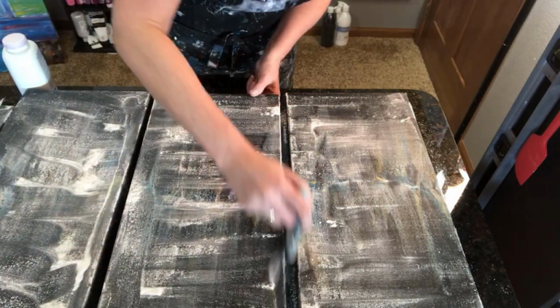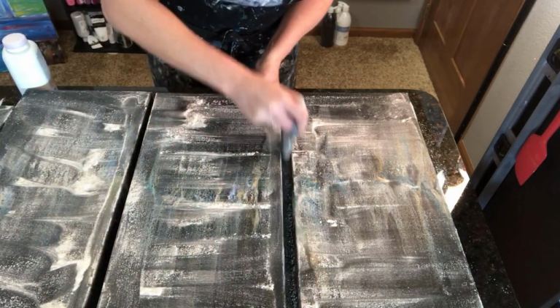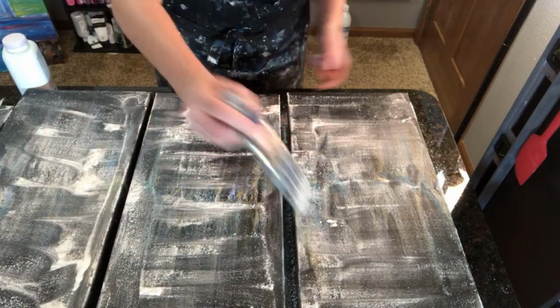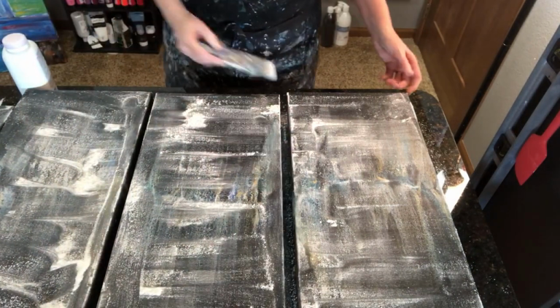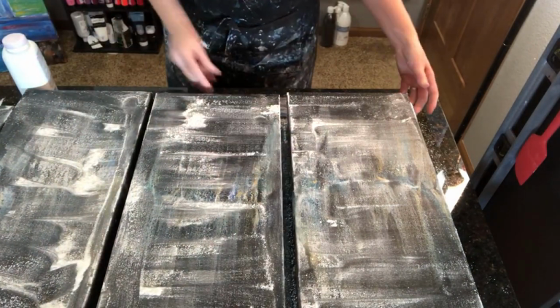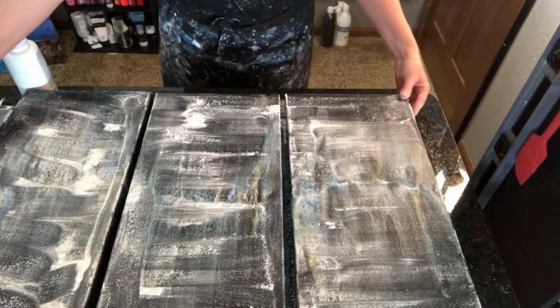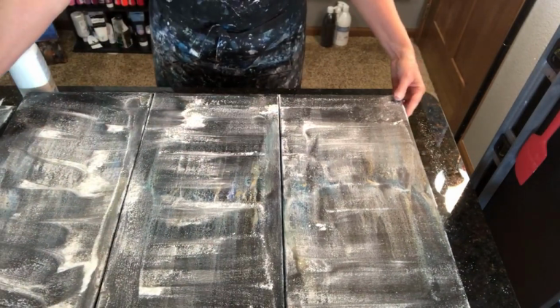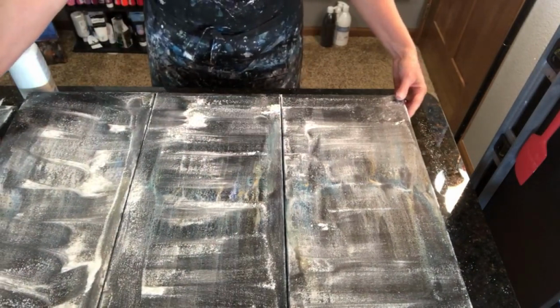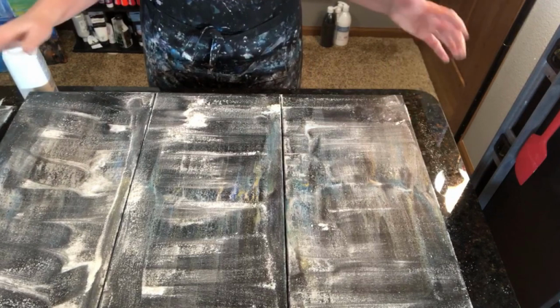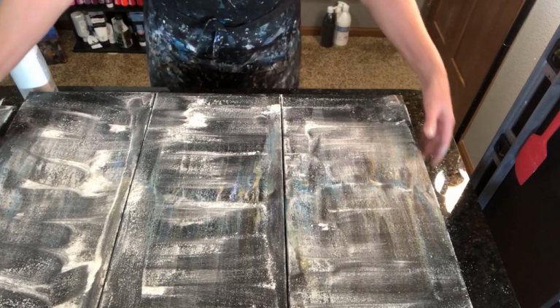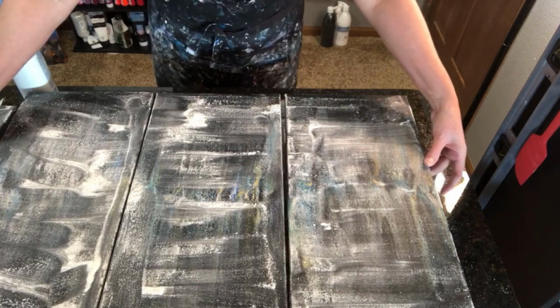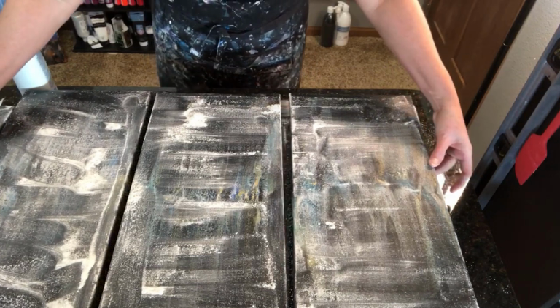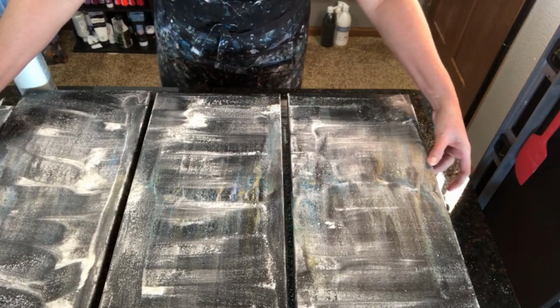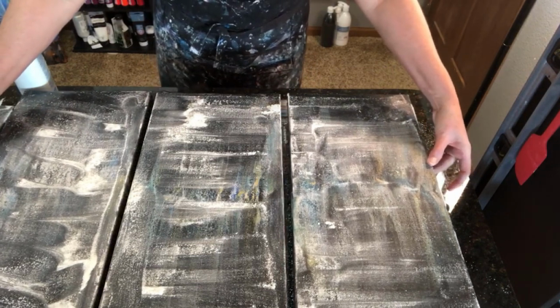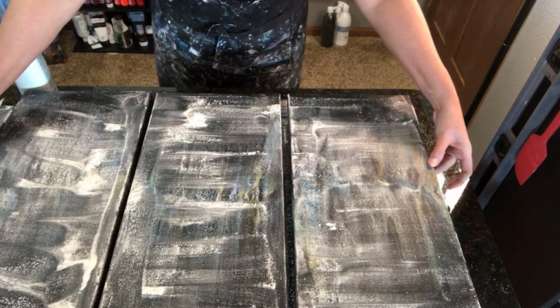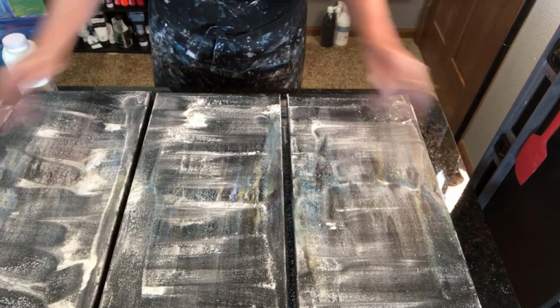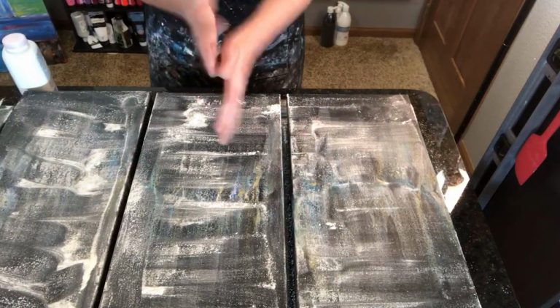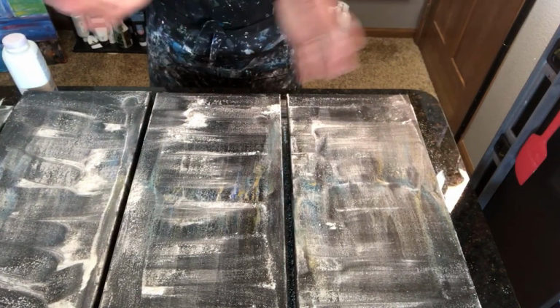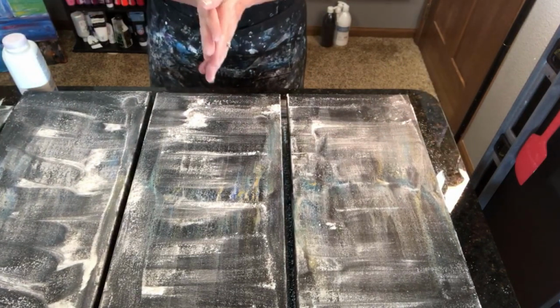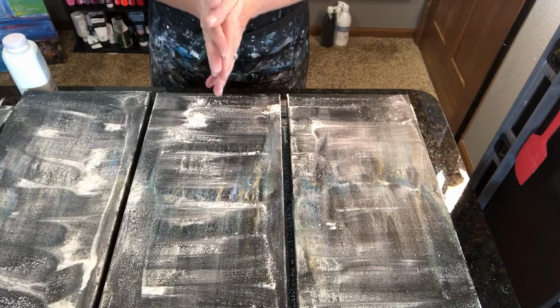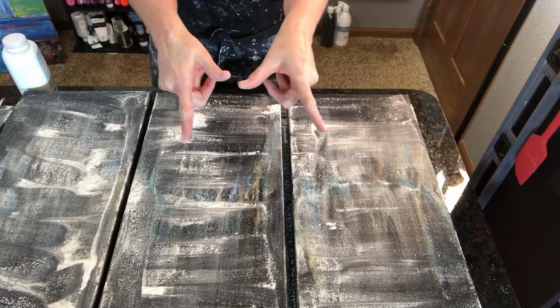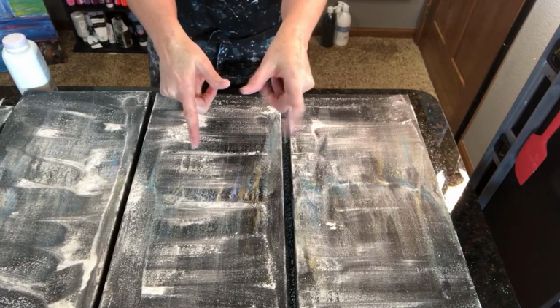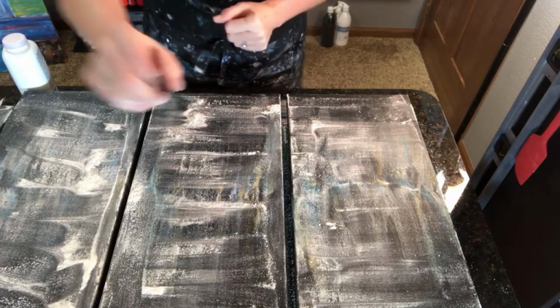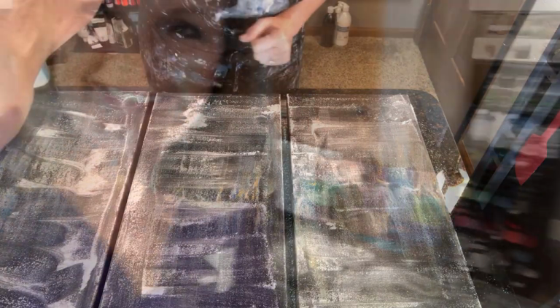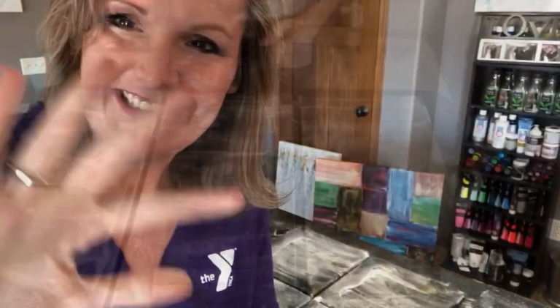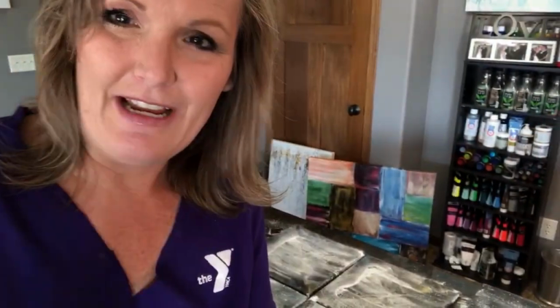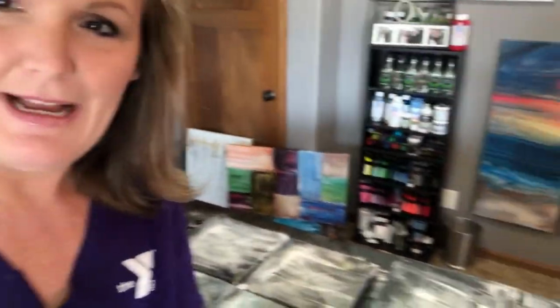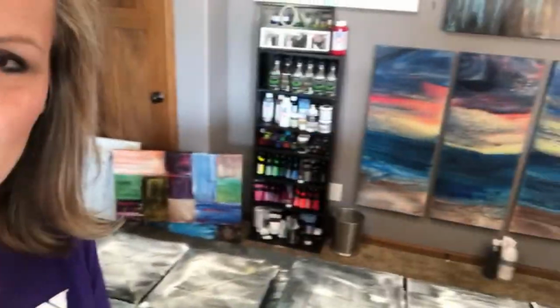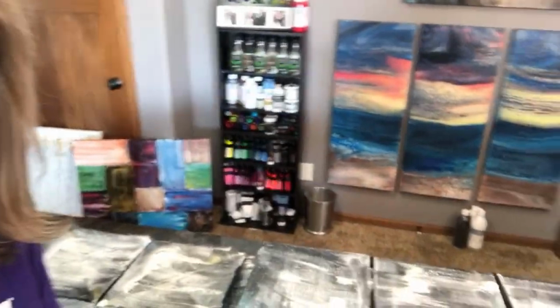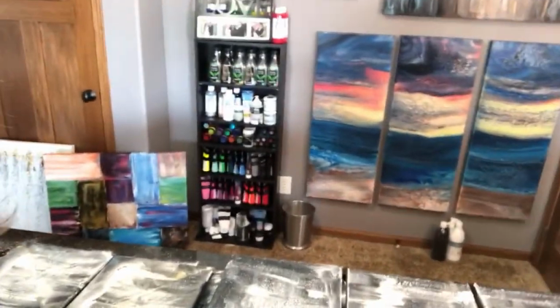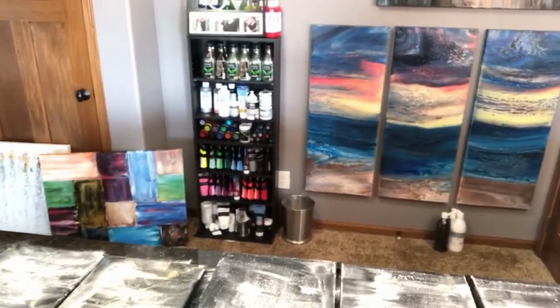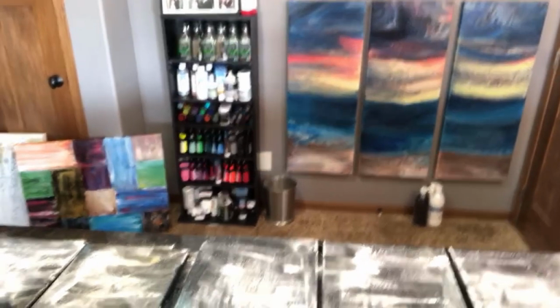I'm going to let these ones sit as well — separating them a little bit to allow some air in there. I'll be back in about an hour.